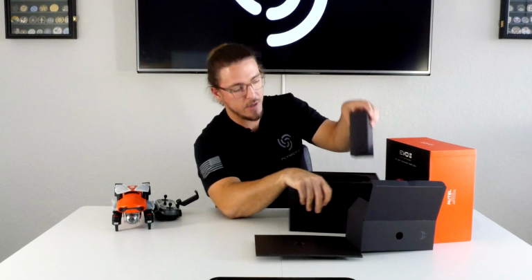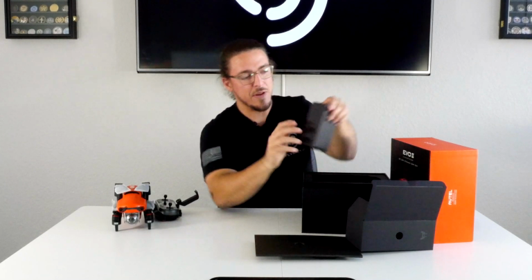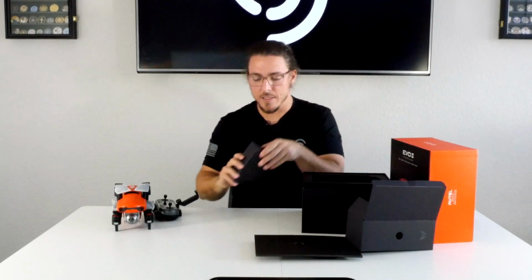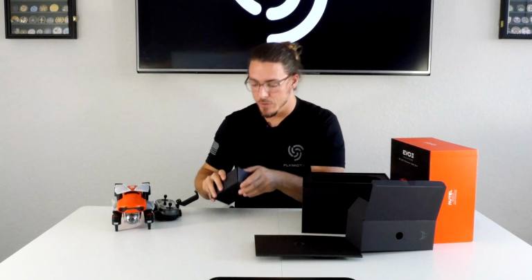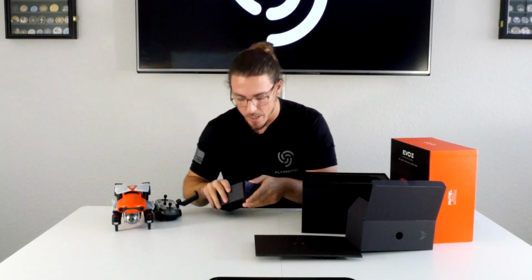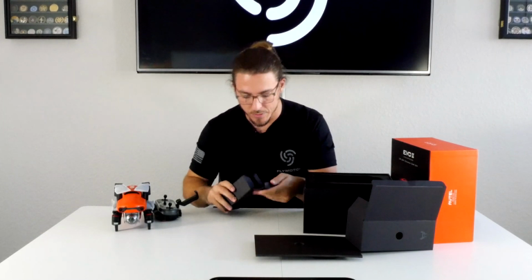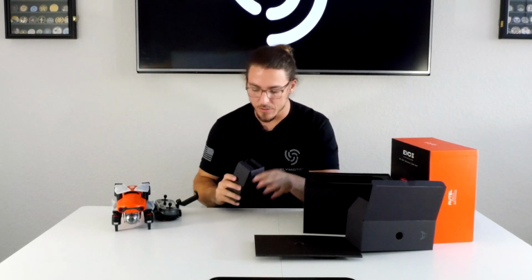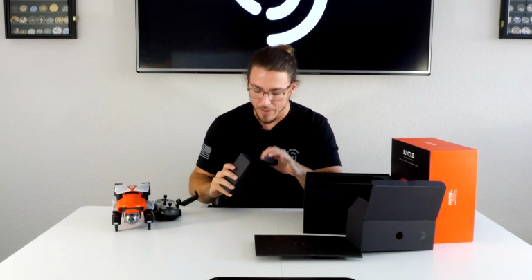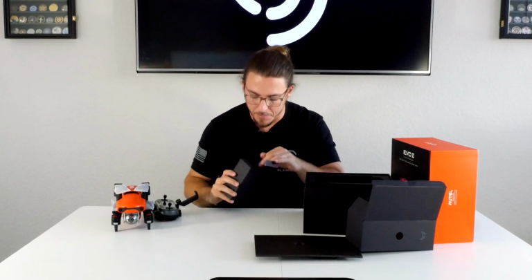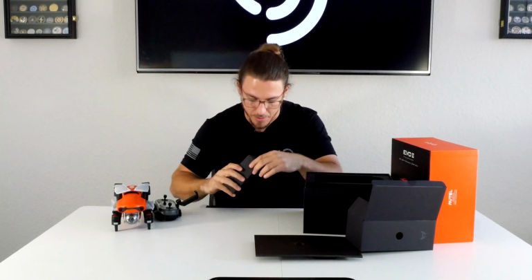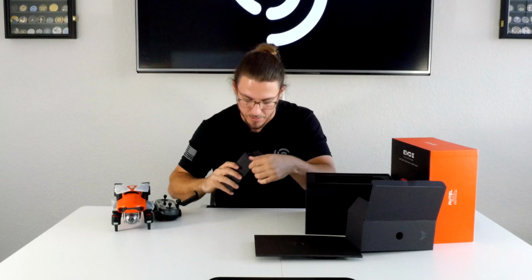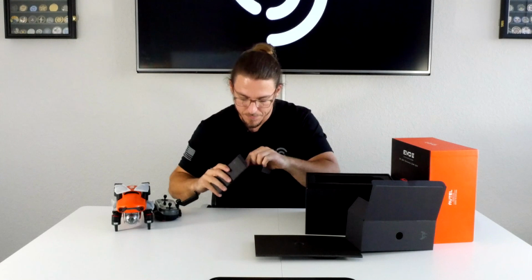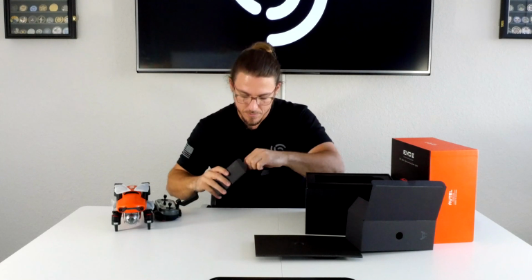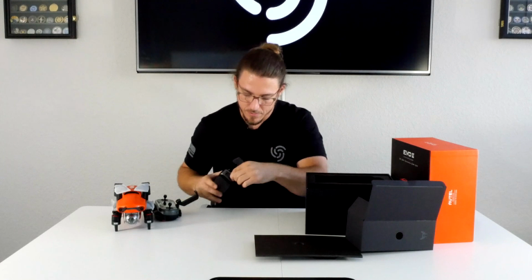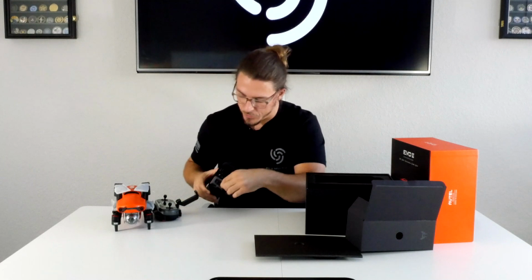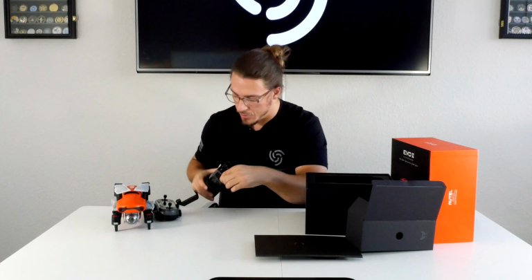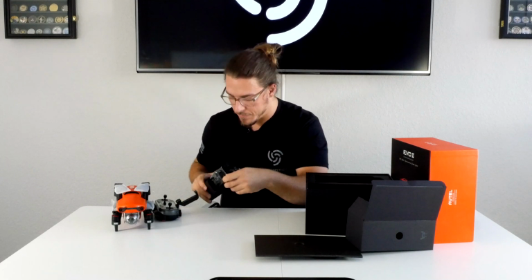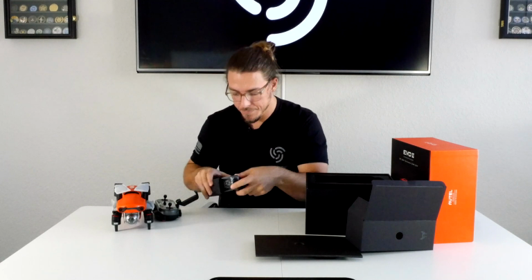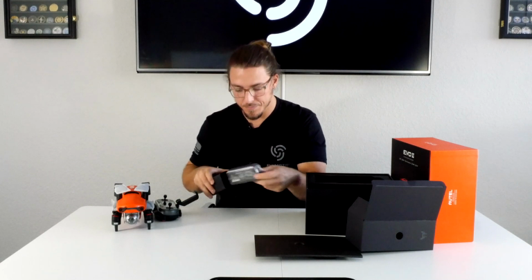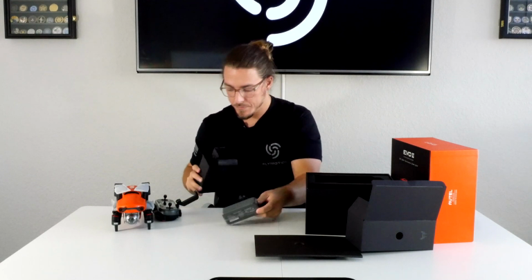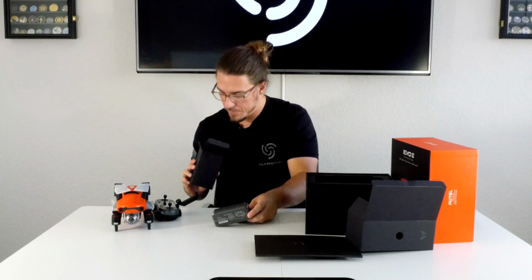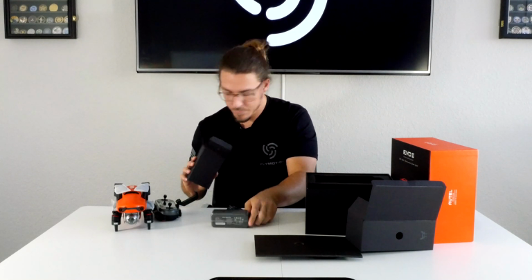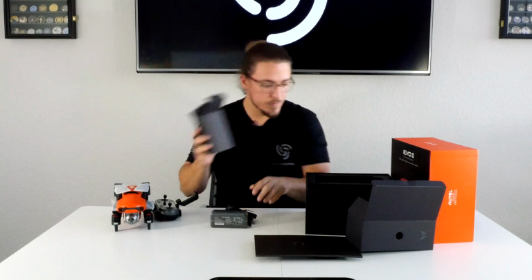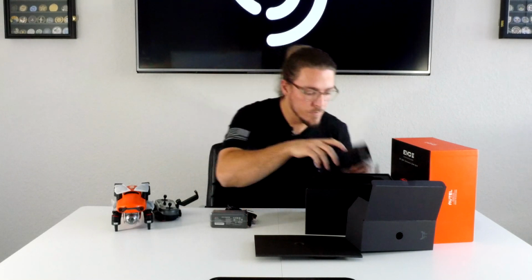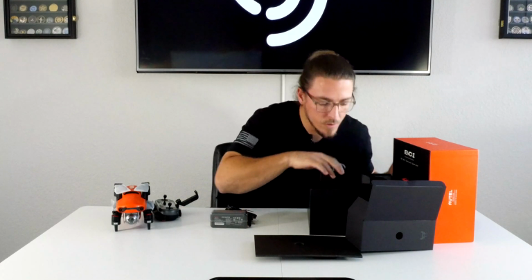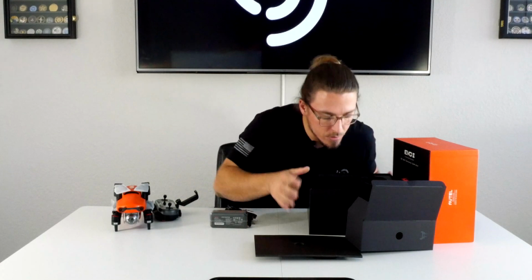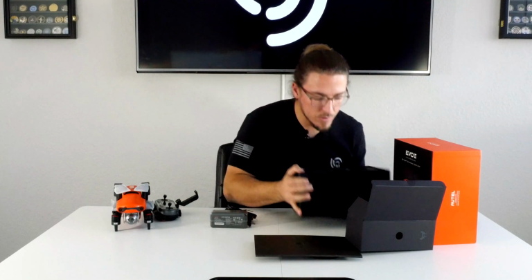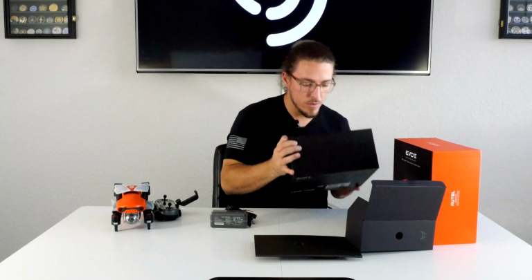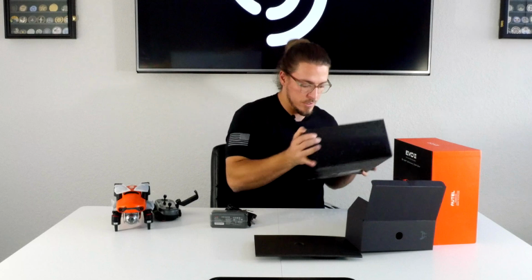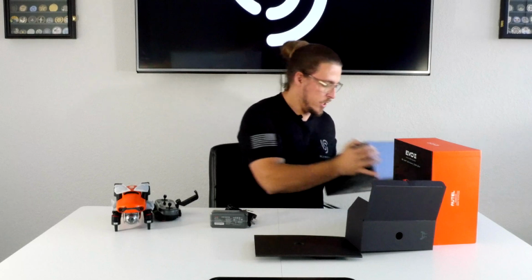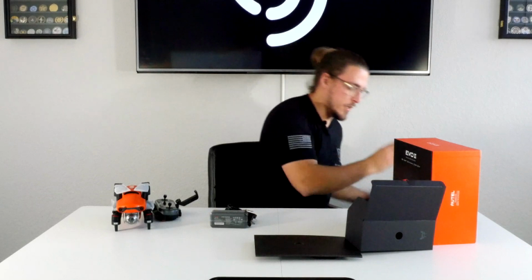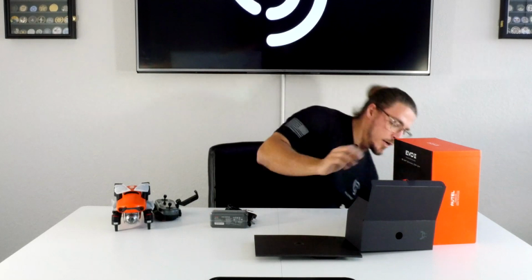And then we've got an accessories box. It looks like there's some power cables in here for charging. That's all that's in the box.